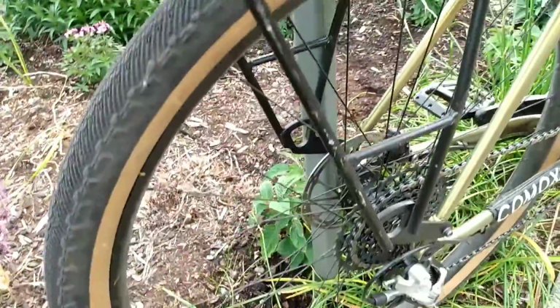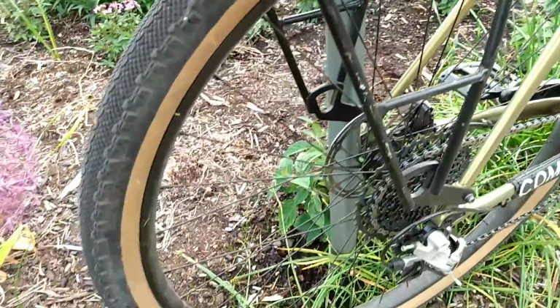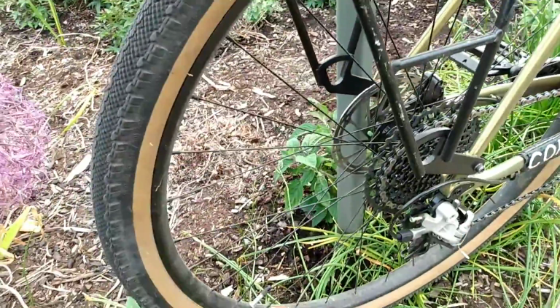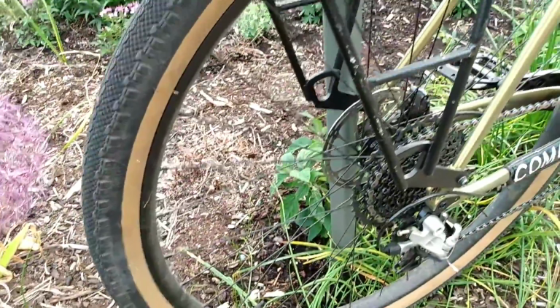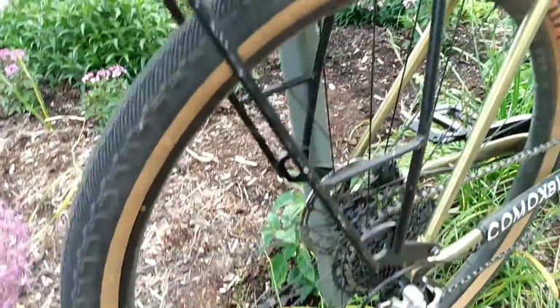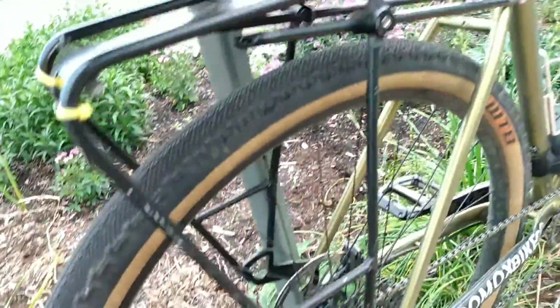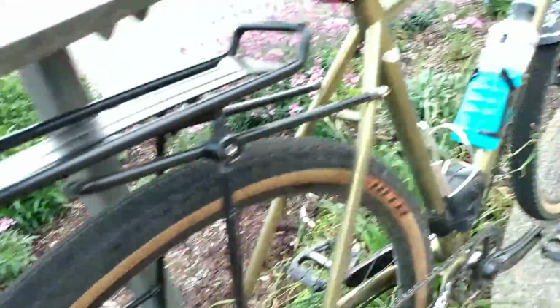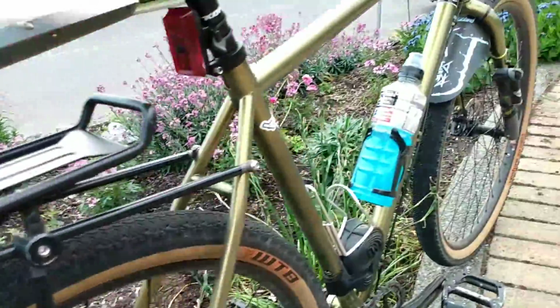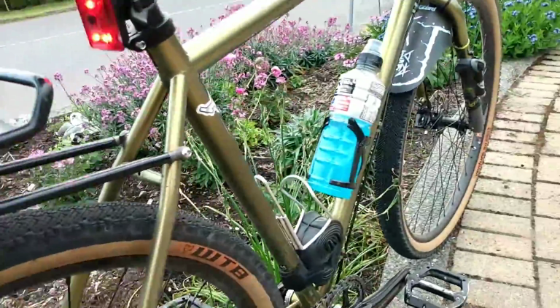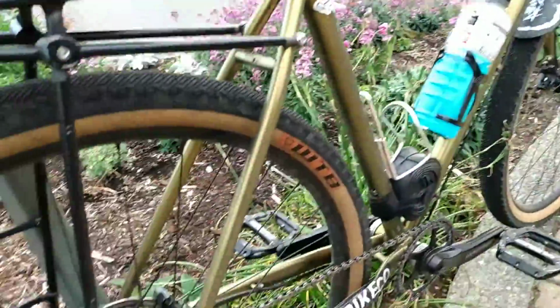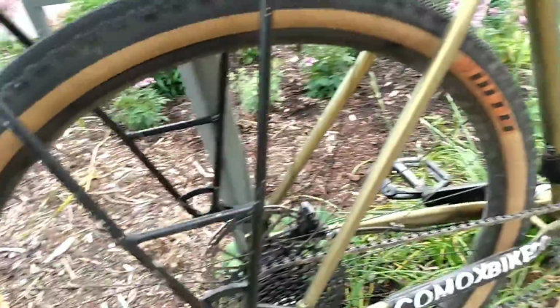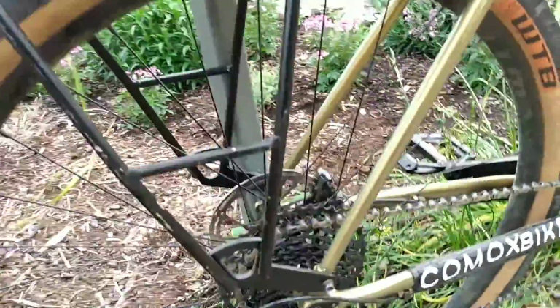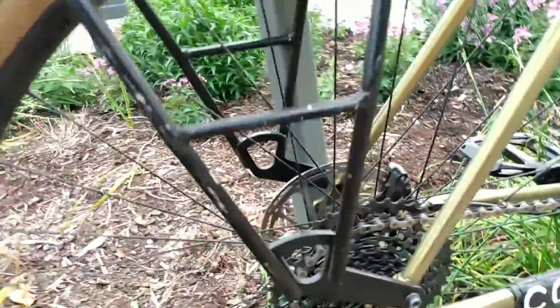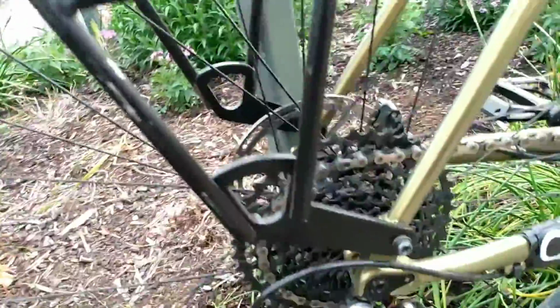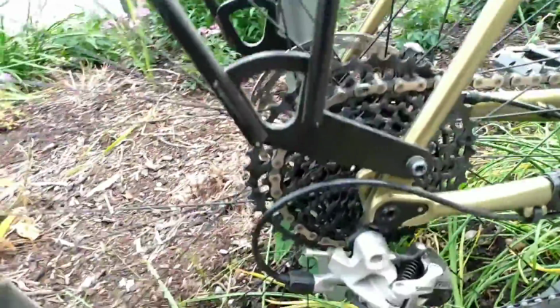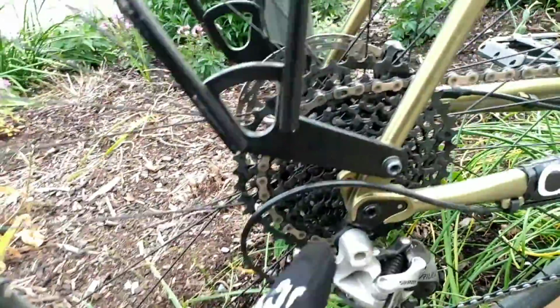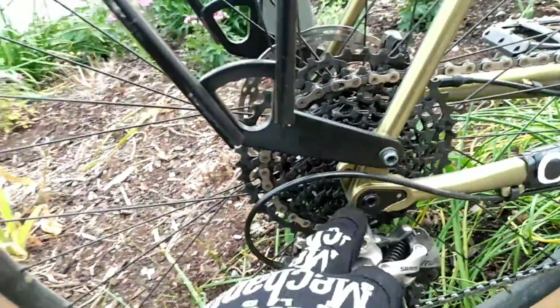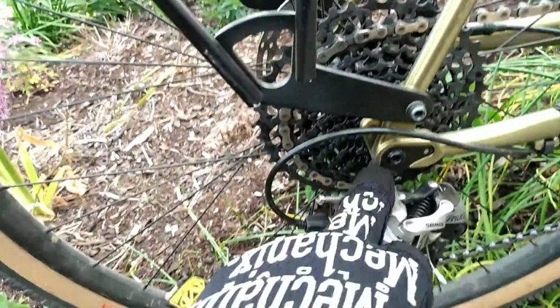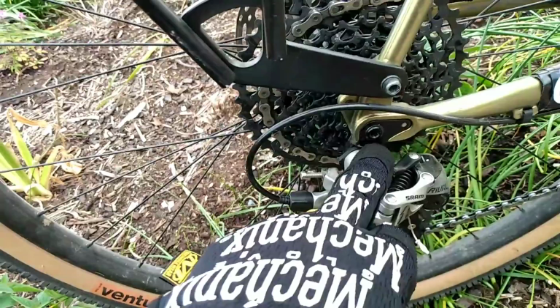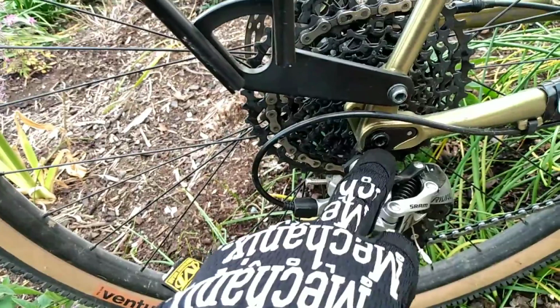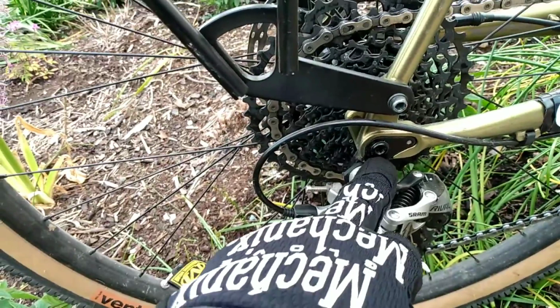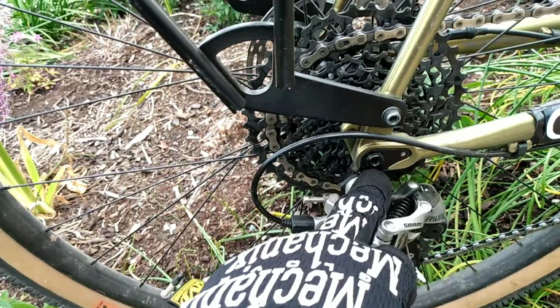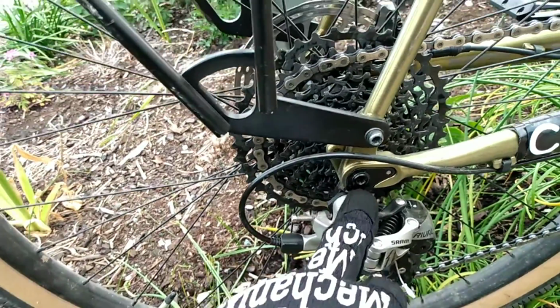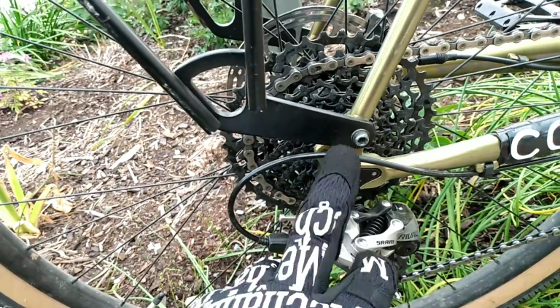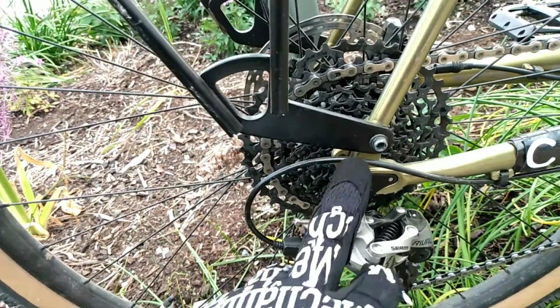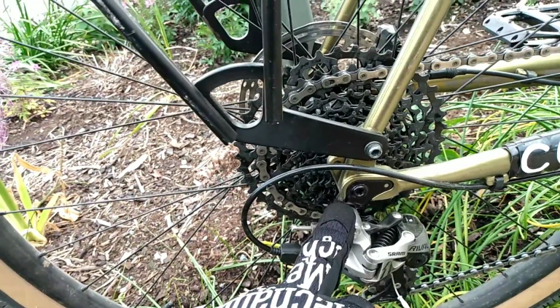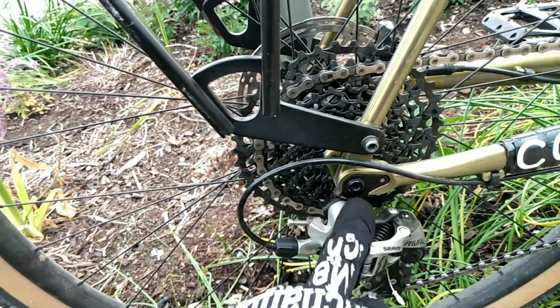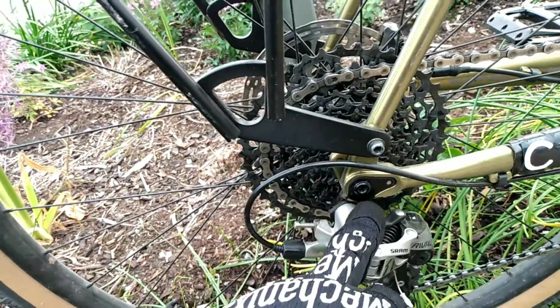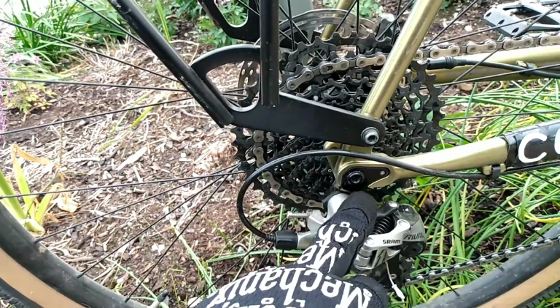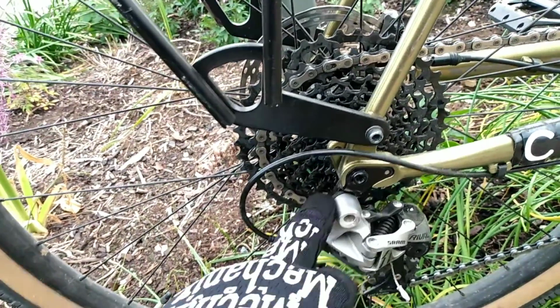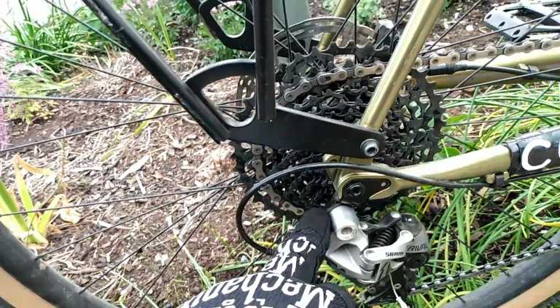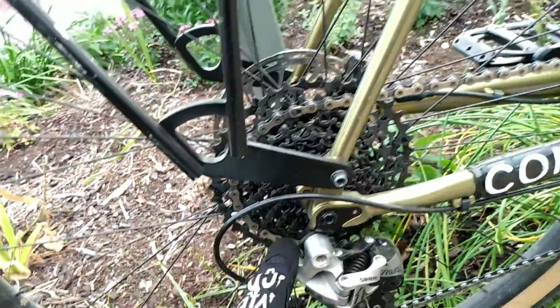These wheels have stayed true. I've had no issues with these wheels coming untrue. I've had no issues with my hubs. The derailleur hanger on this bike has stayed straight. I haven't had any problems with this derailleur hanger bending or breaking.